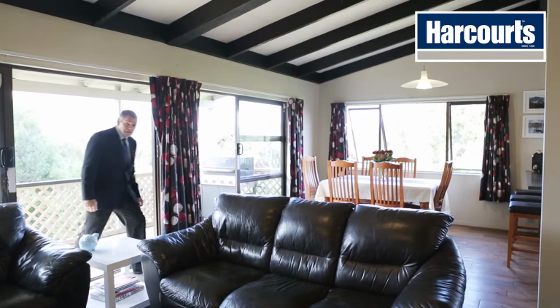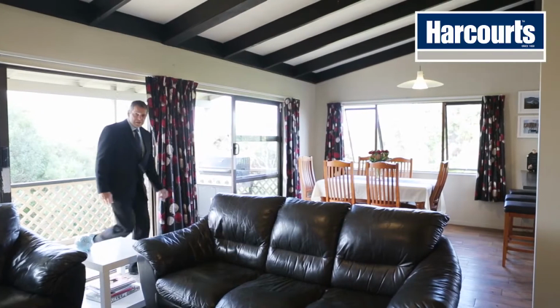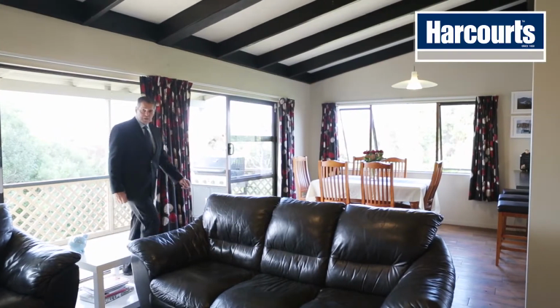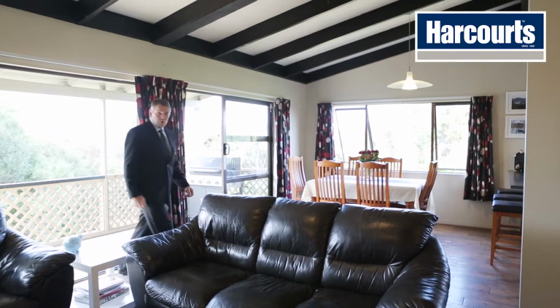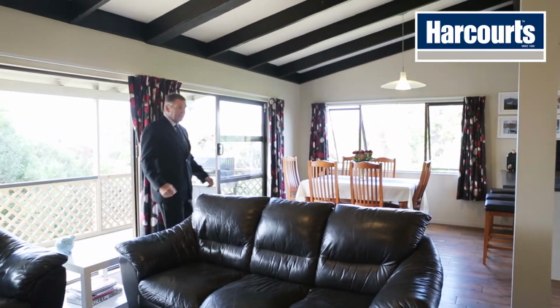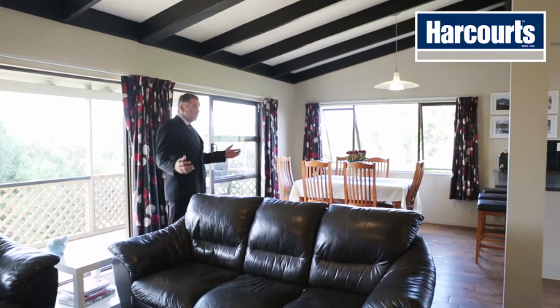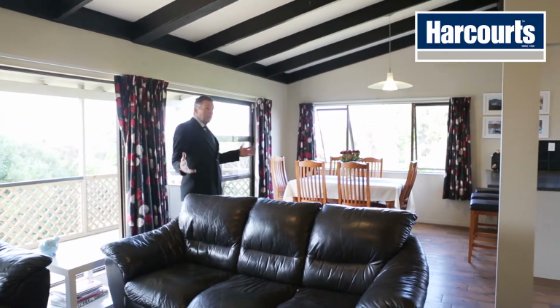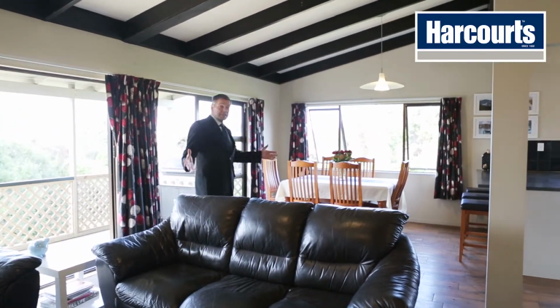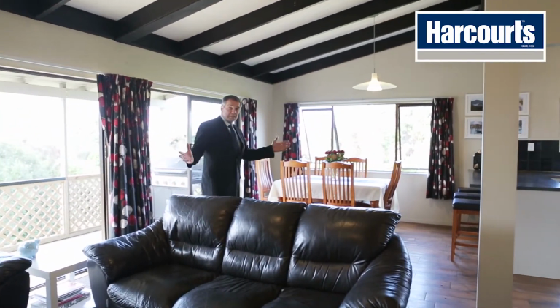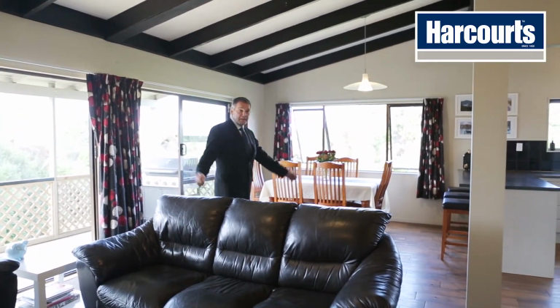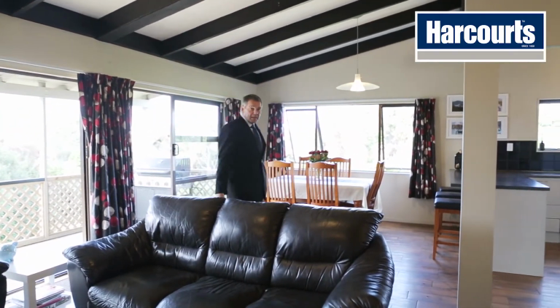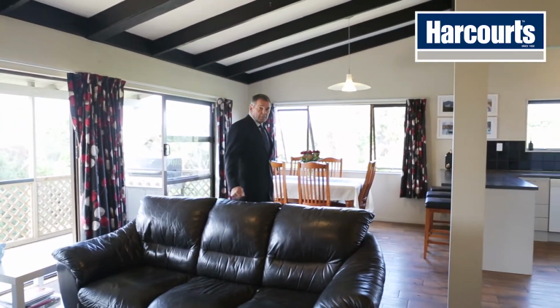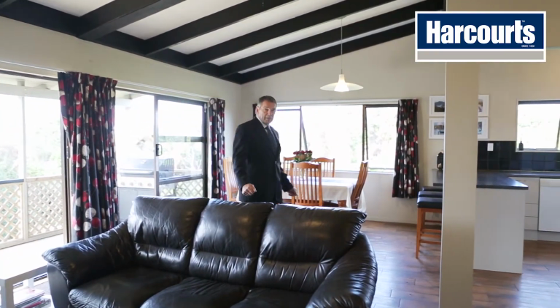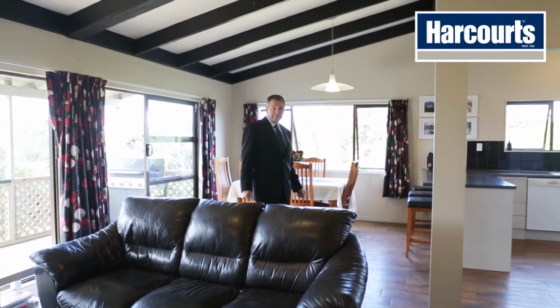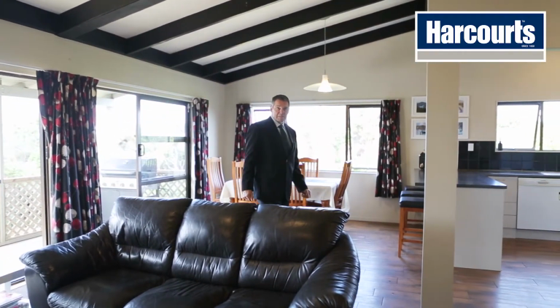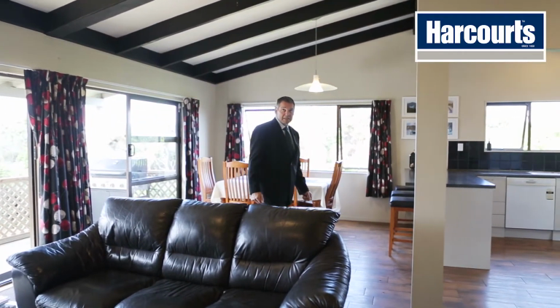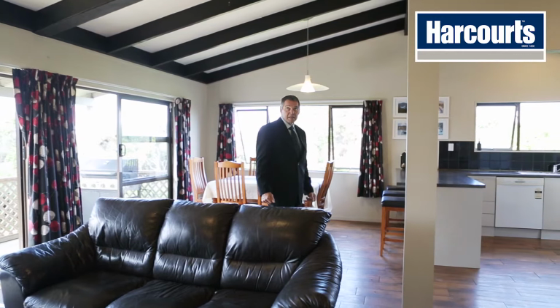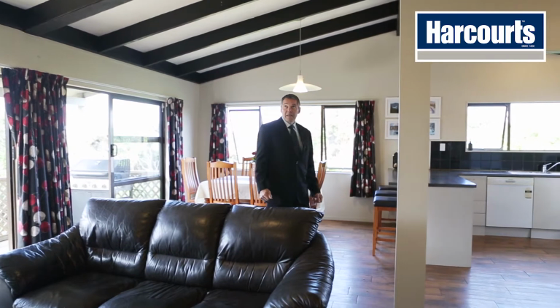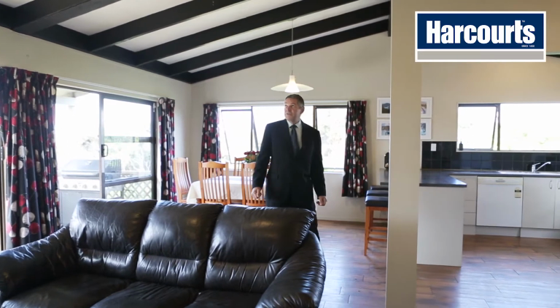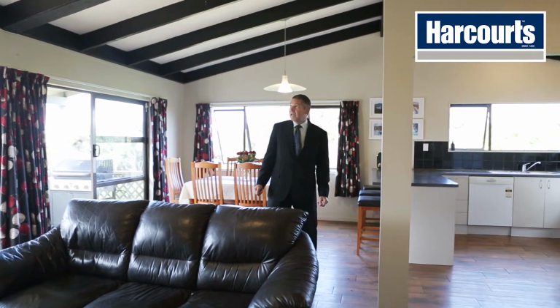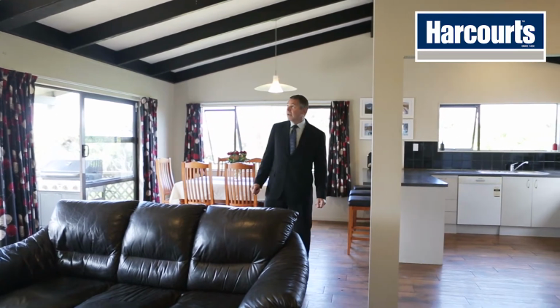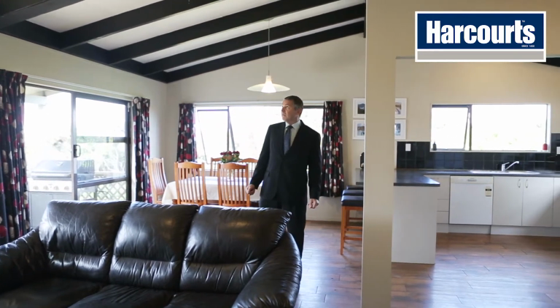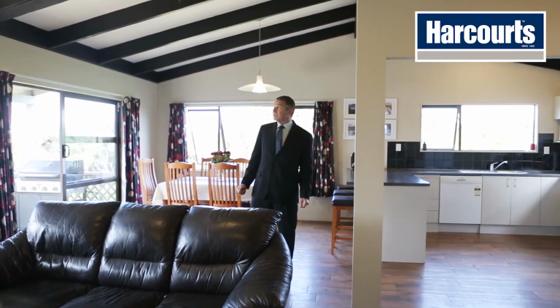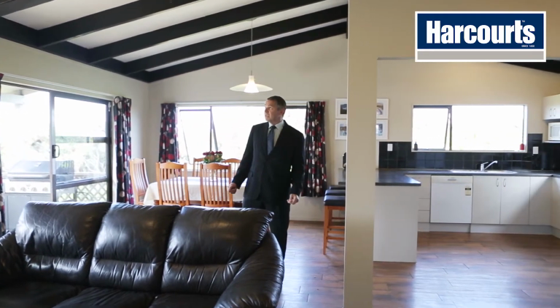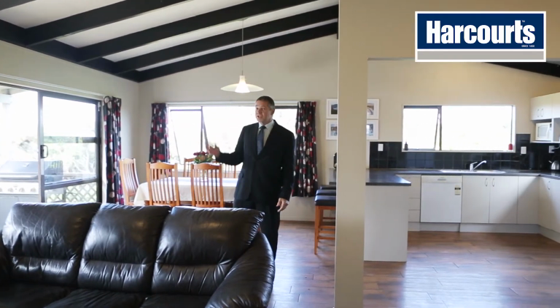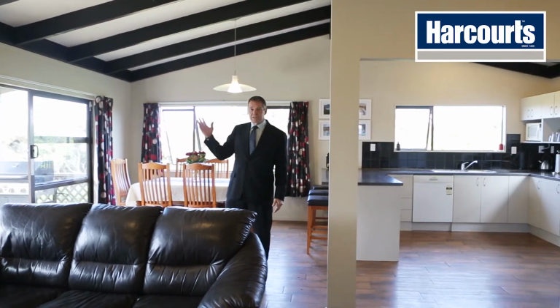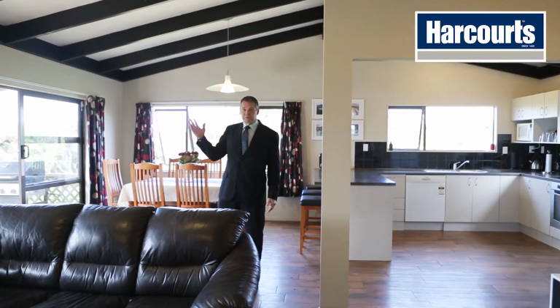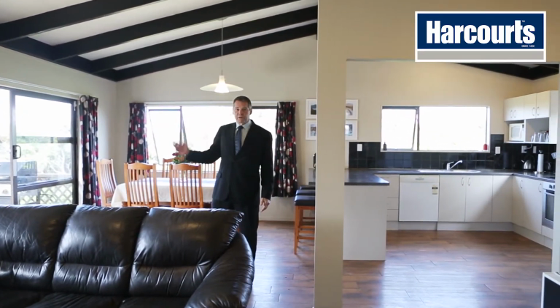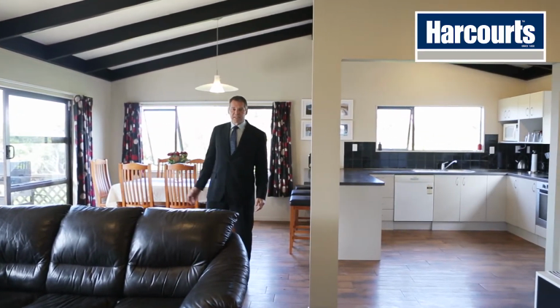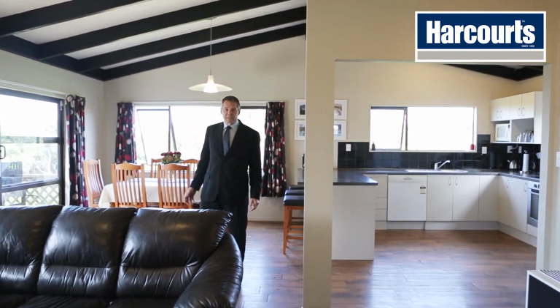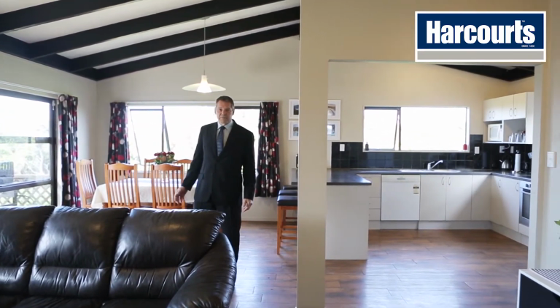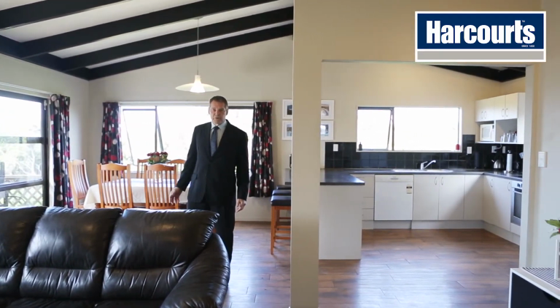This is what I'm talking about — a big open plan living space. Check out that lofted ceiling; it just gives the room a great sense of volume.